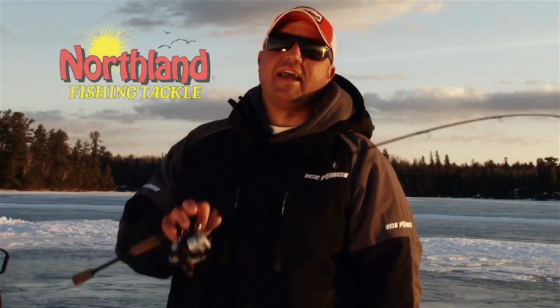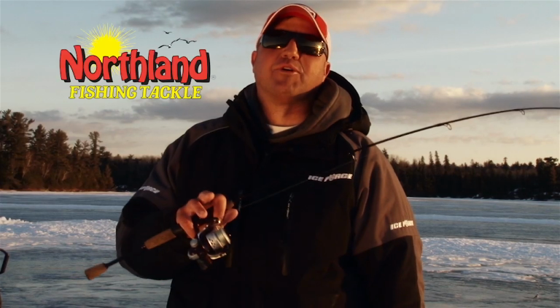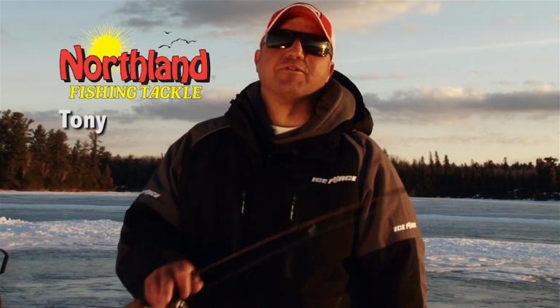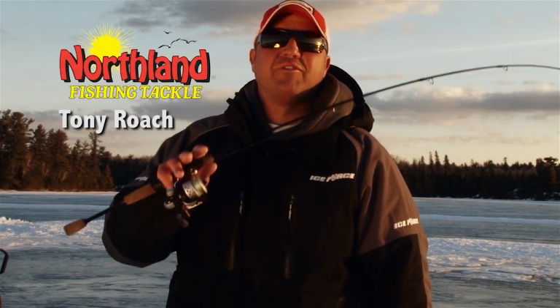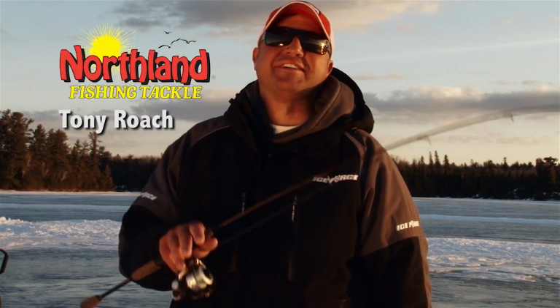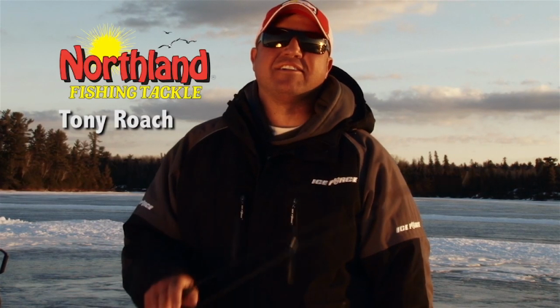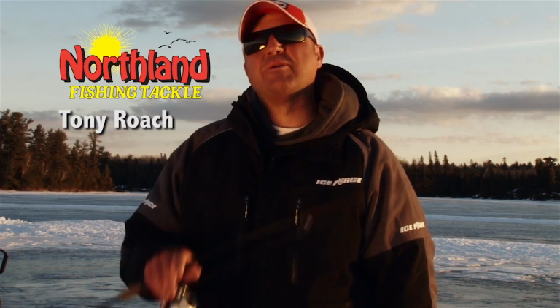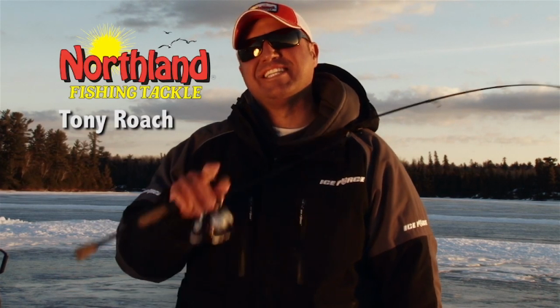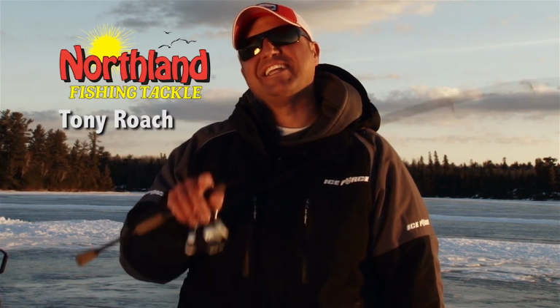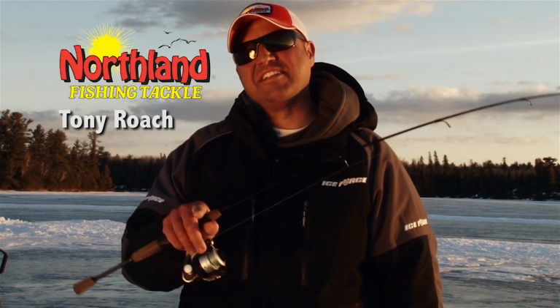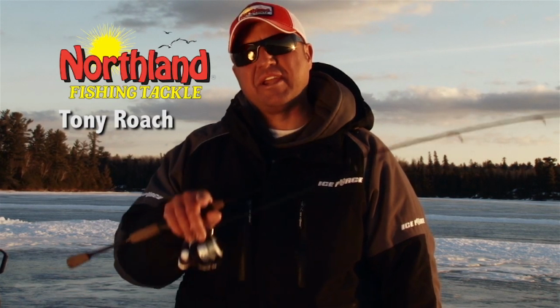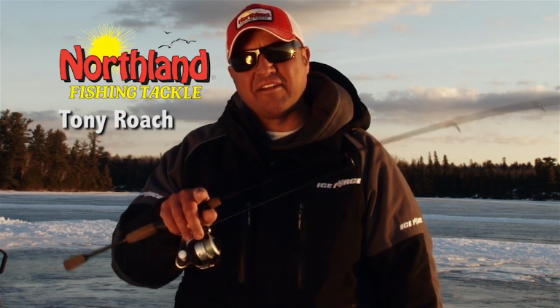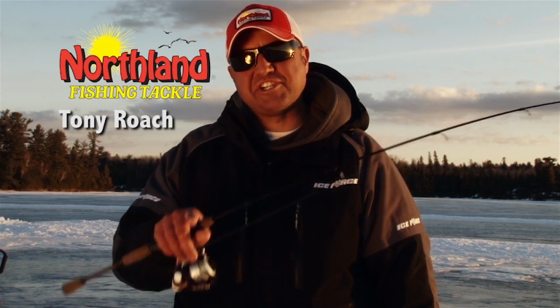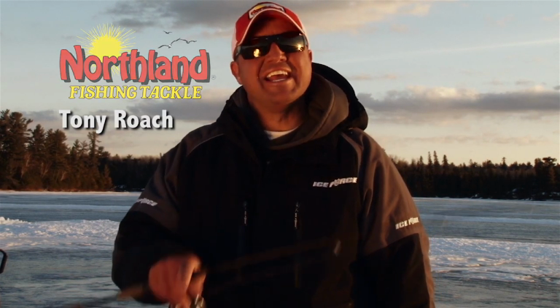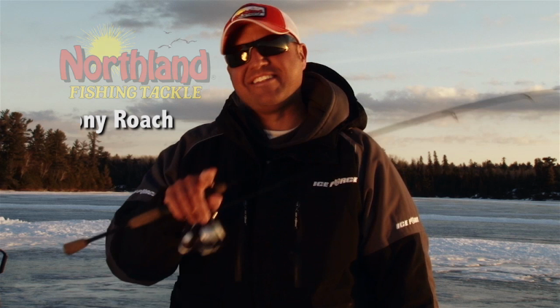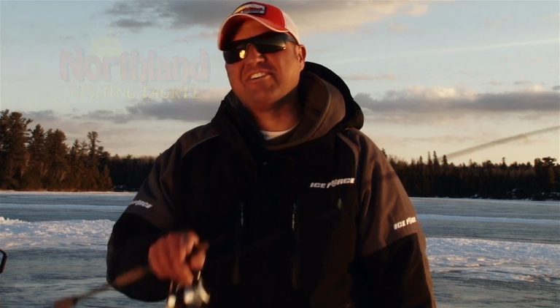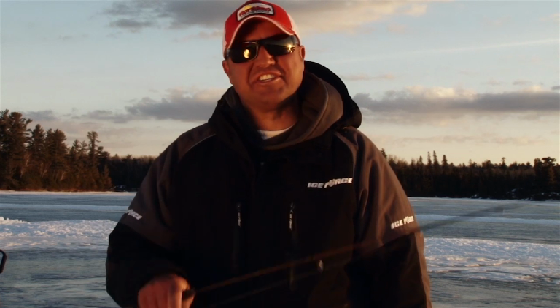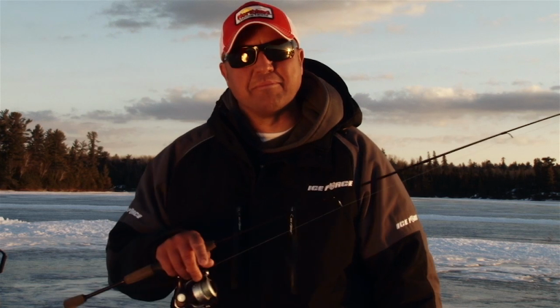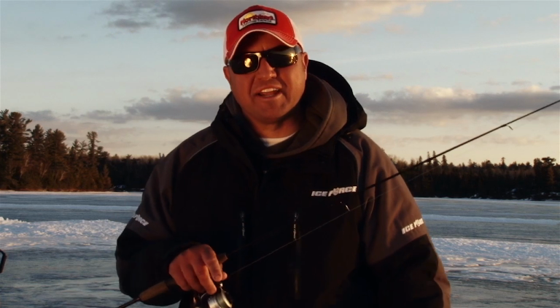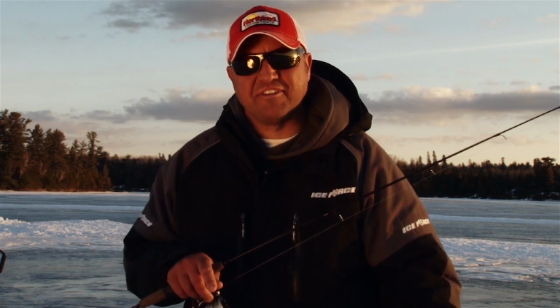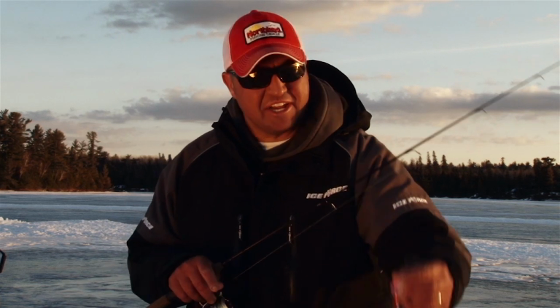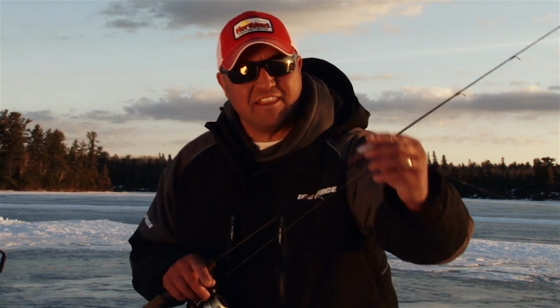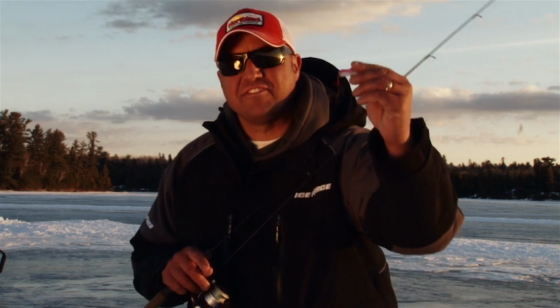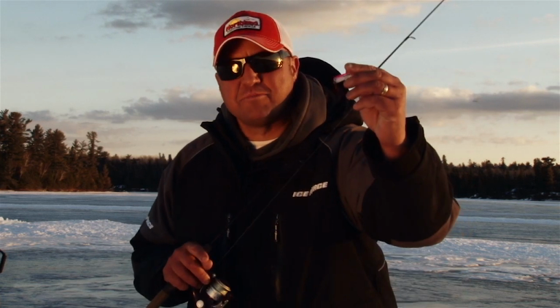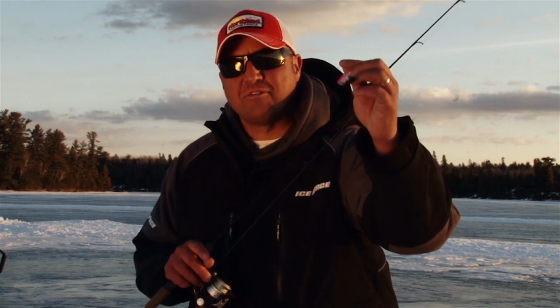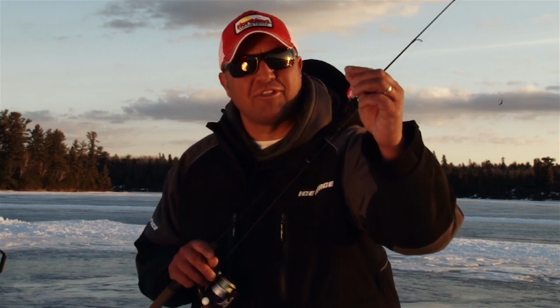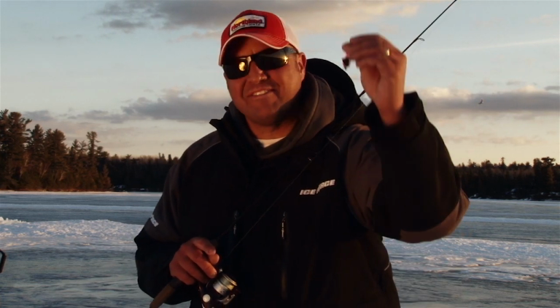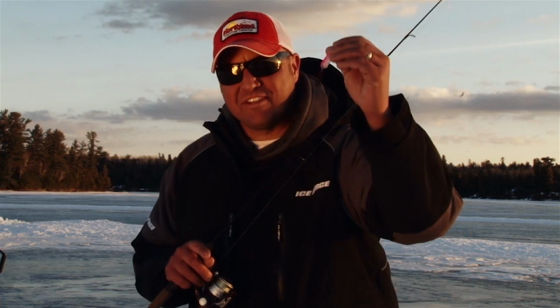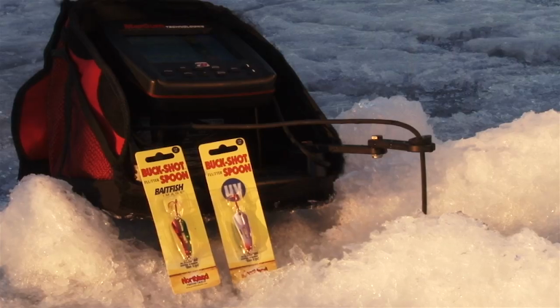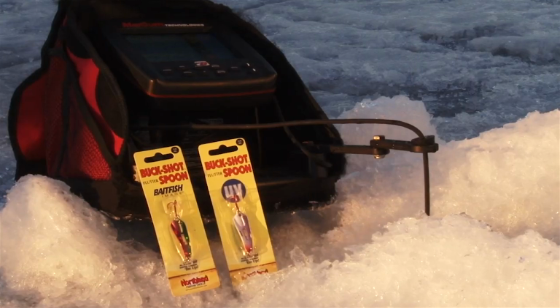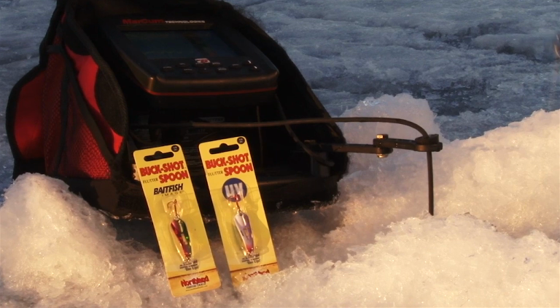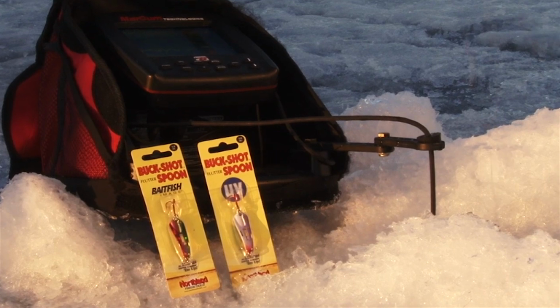Hey, I'm Tony Roach. Northland Tackle has always led the industry in innovation and tackle that just simply catches fish. This new spoon from Northland for this season is no different.